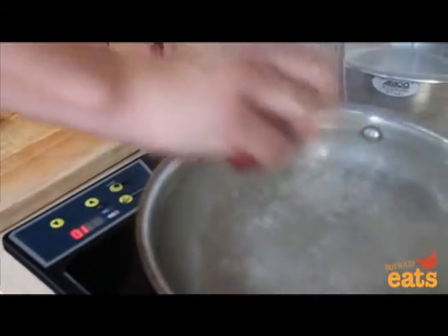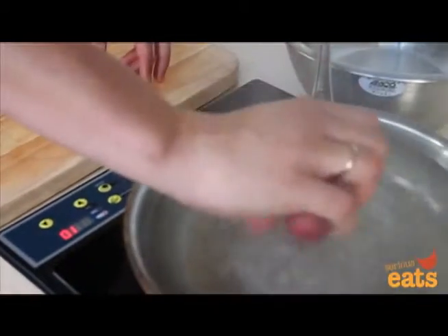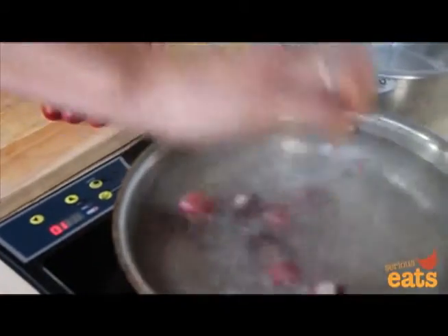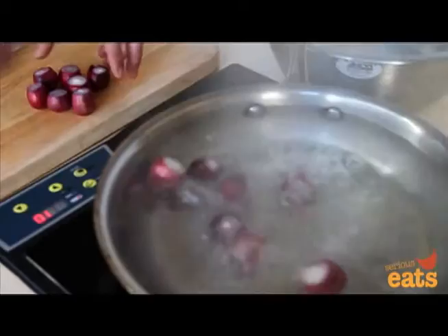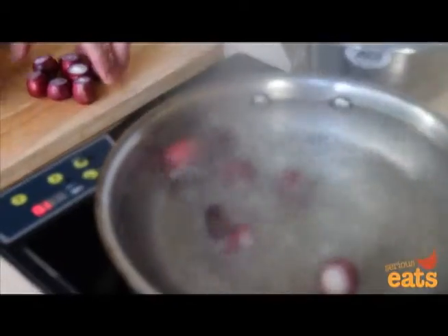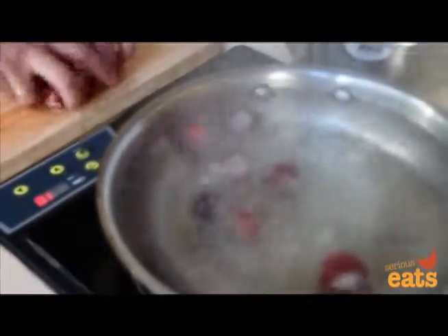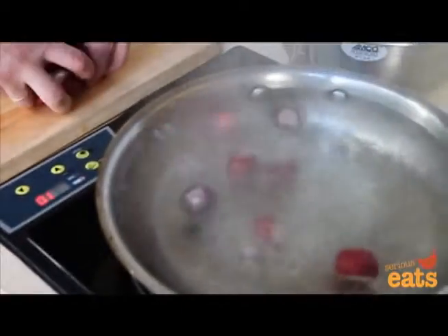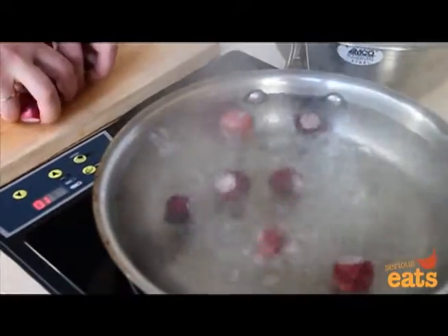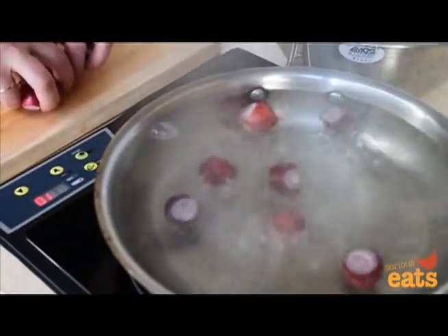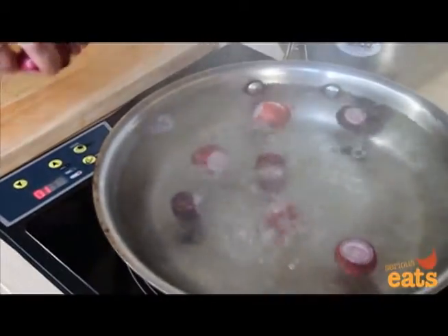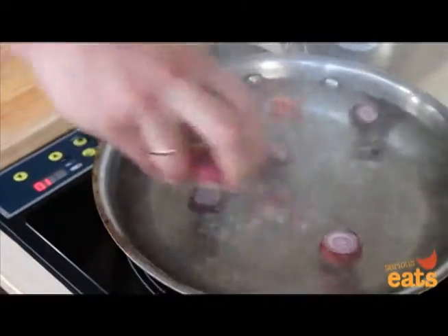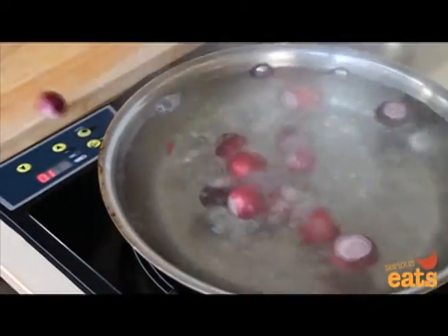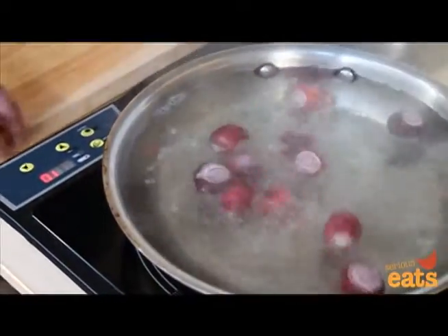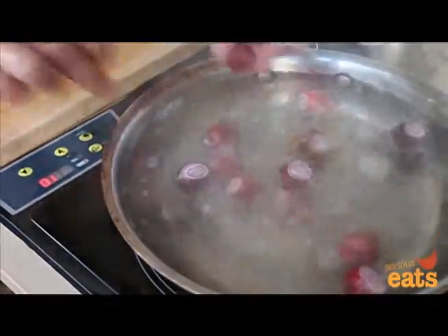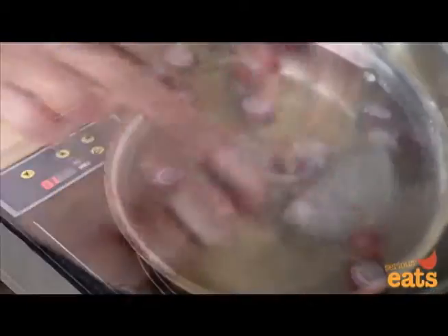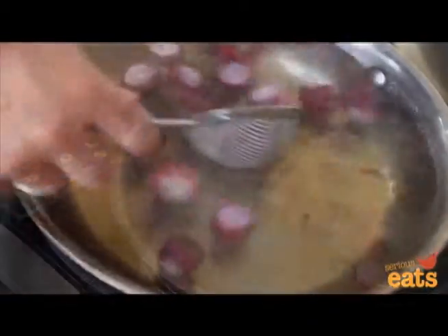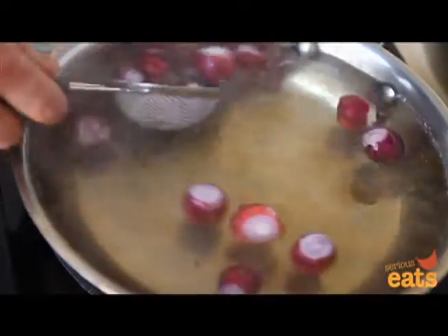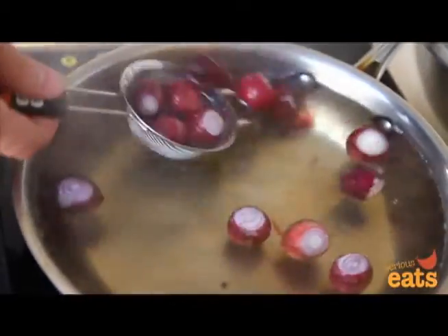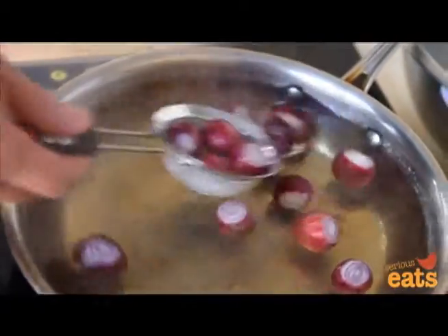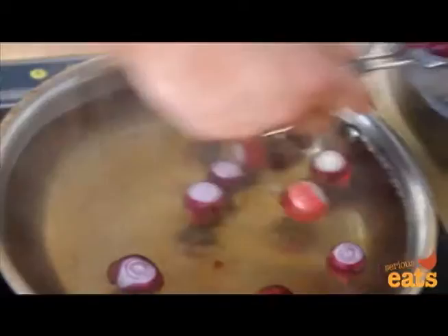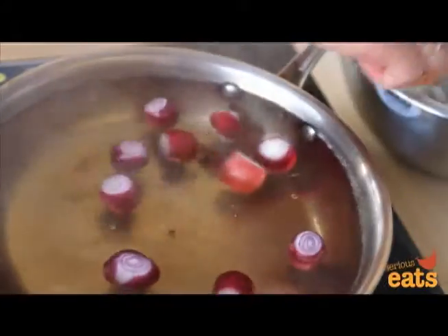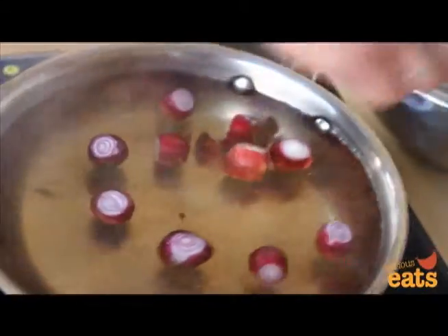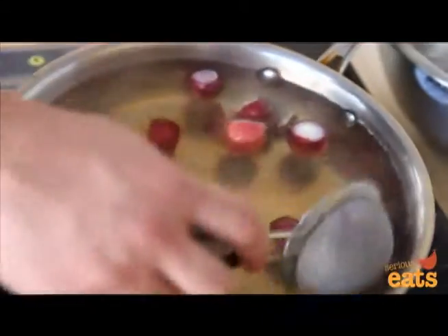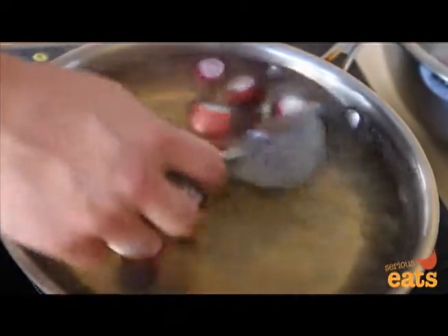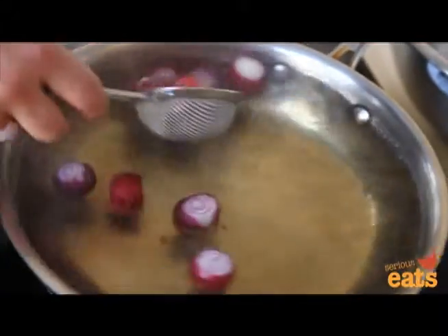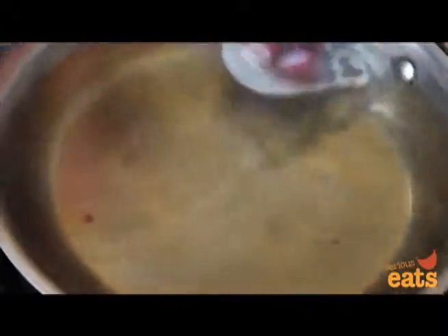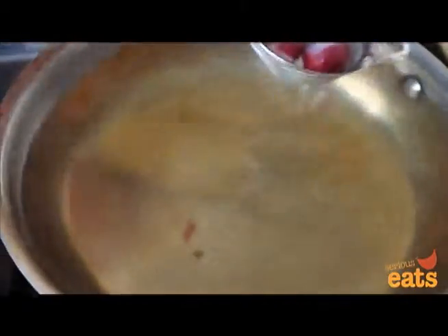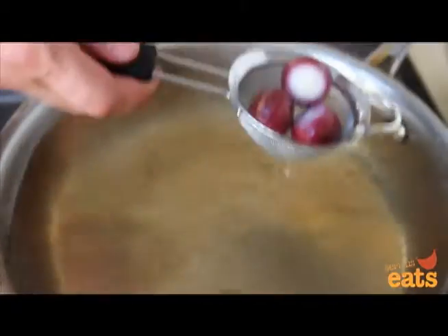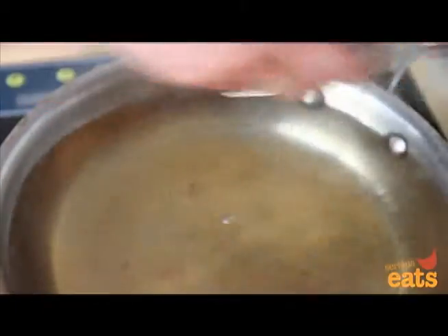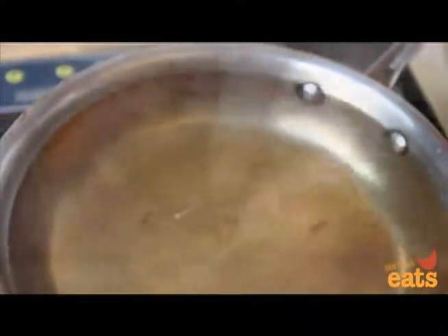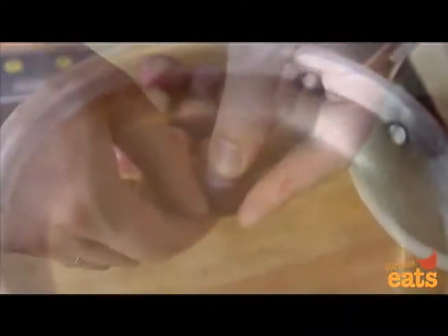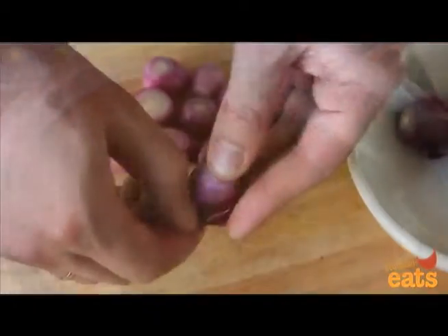Drop the onions into the boiling water and boil for just 30 seconds. Then, using a fine mesh strainer or a slotted spoon, pick up the onions and transfer them directly to the cold water to halt their cooking.